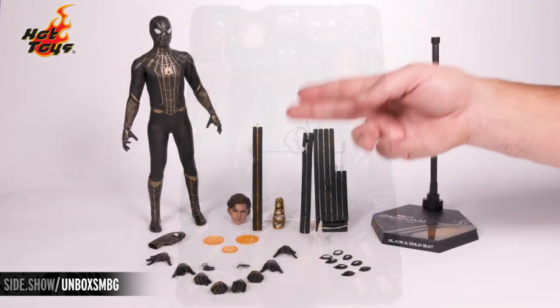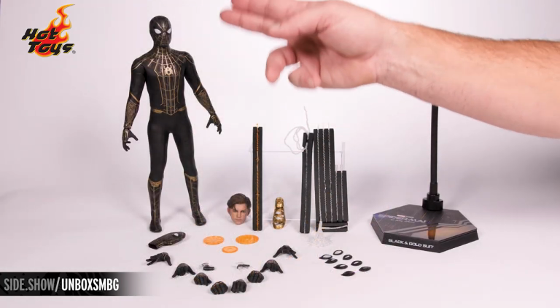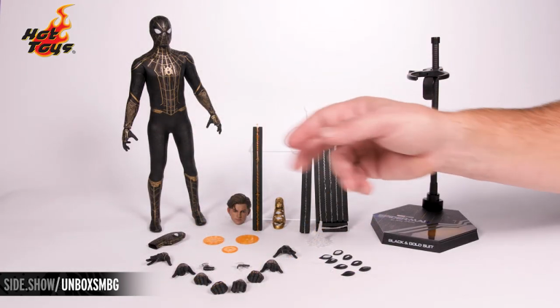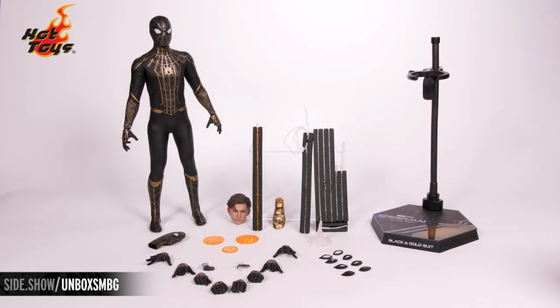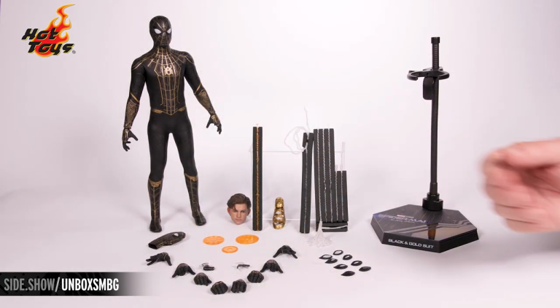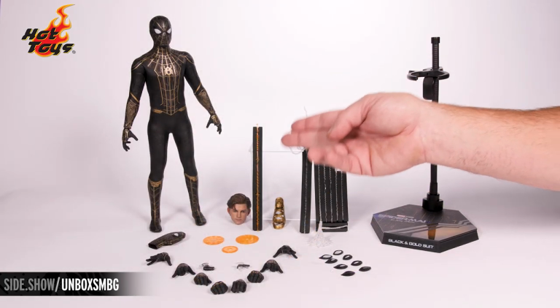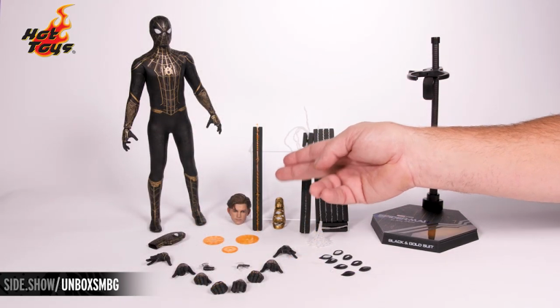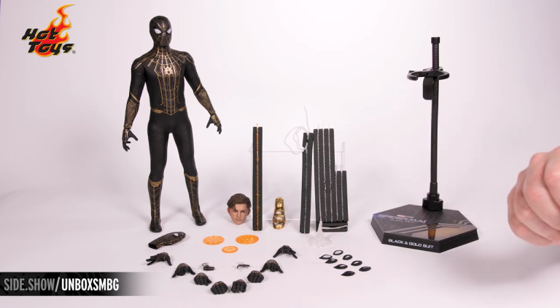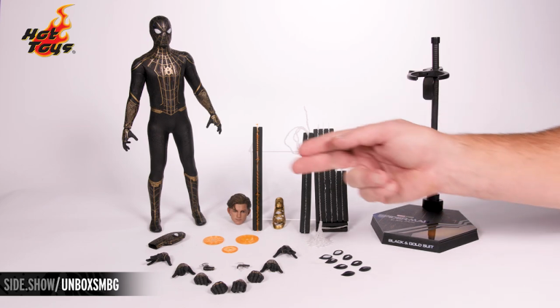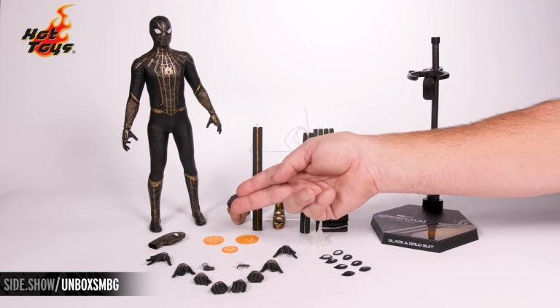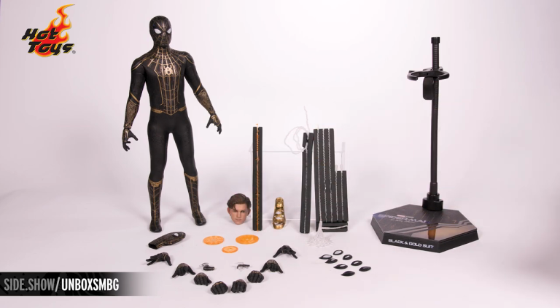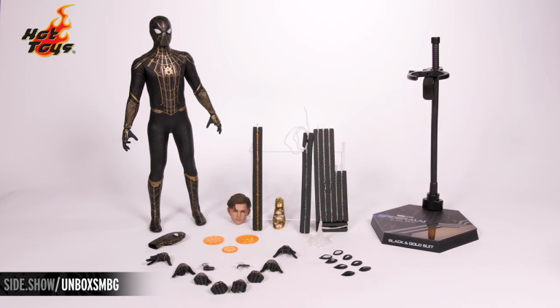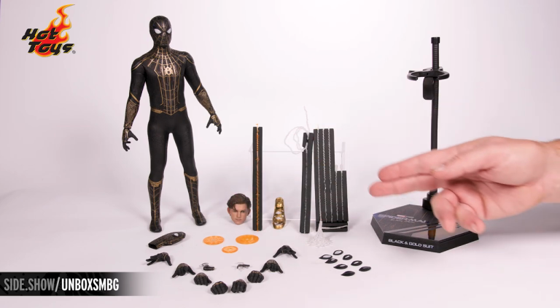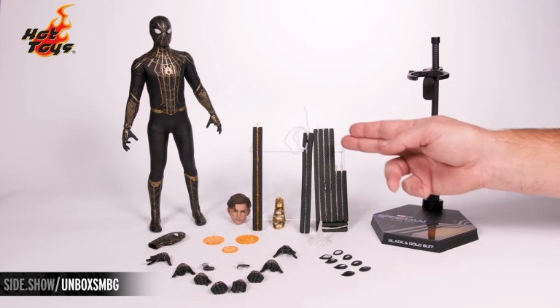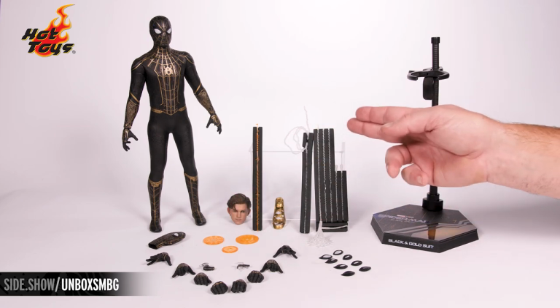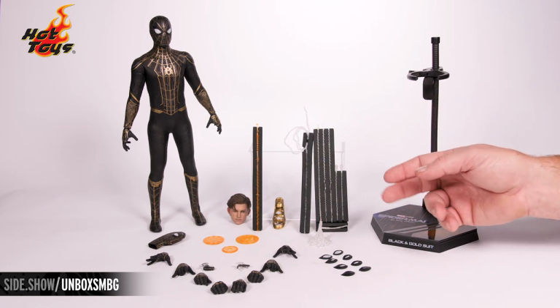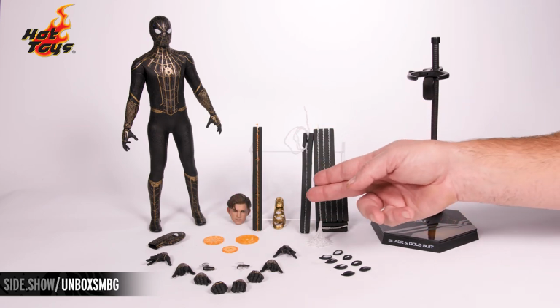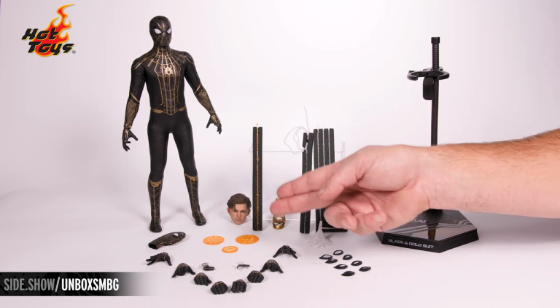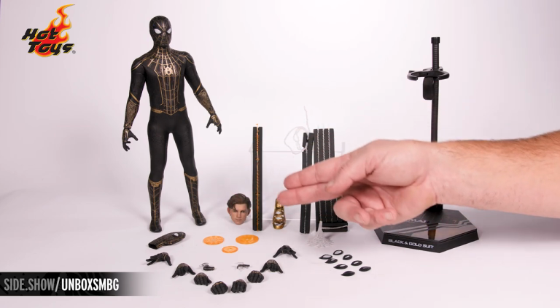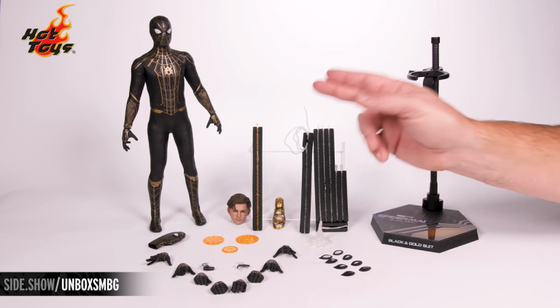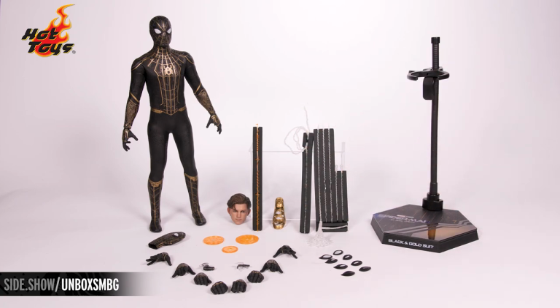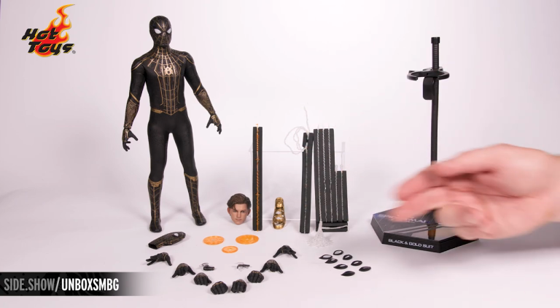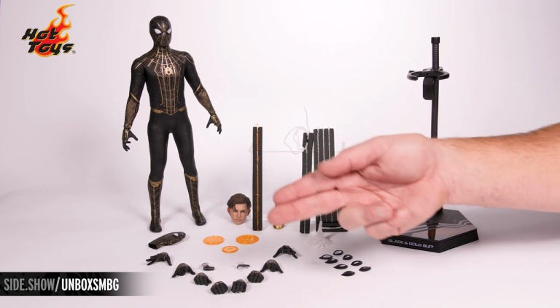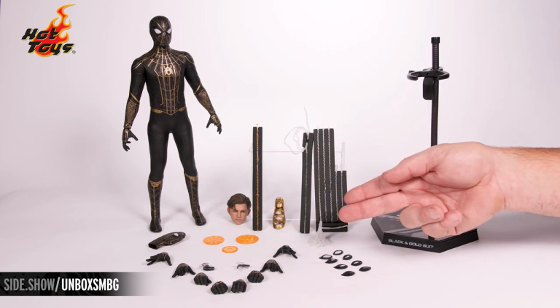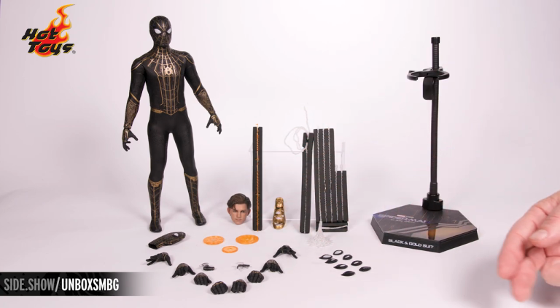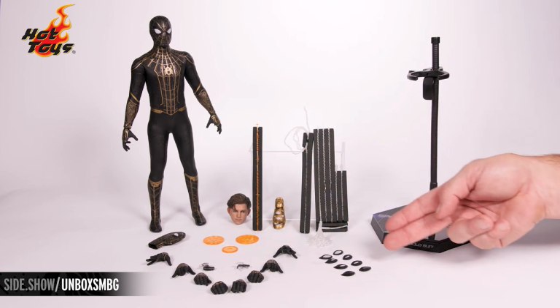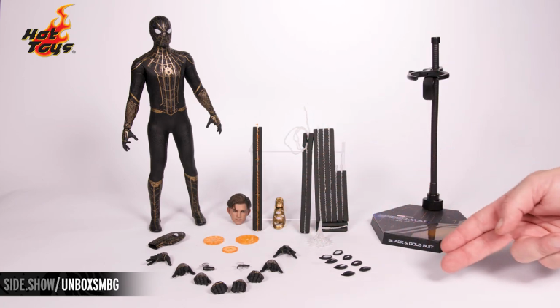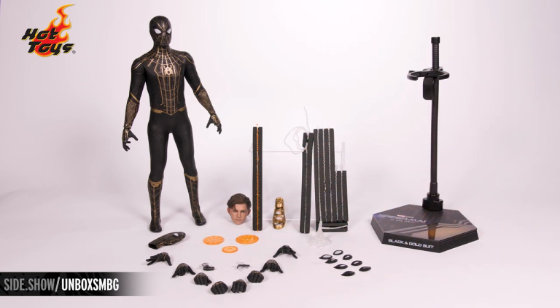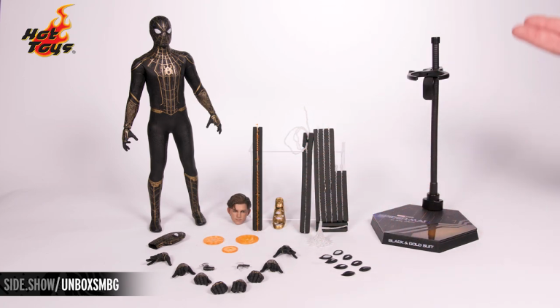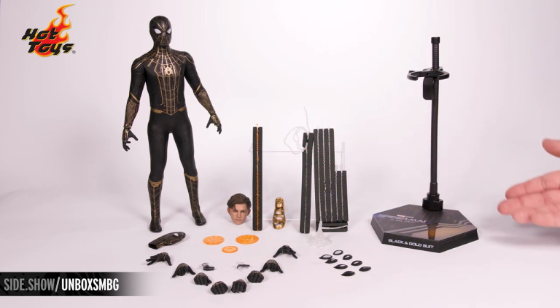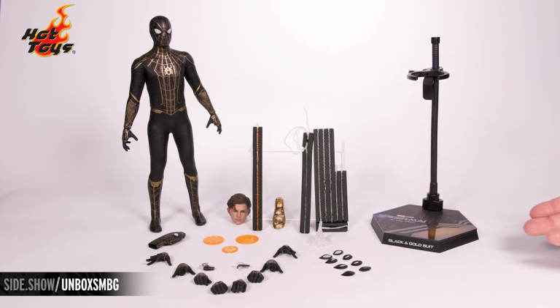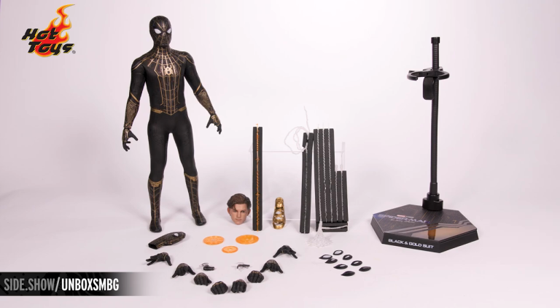That black and gold suit, Peter Parker head sculpt, the loose mask, his webs, his new magical acquired webs, swap out hands, swap out eye plates, and the dynamic stand.